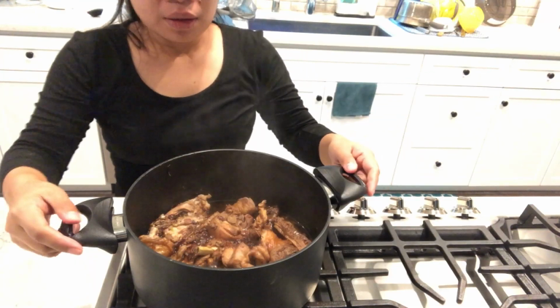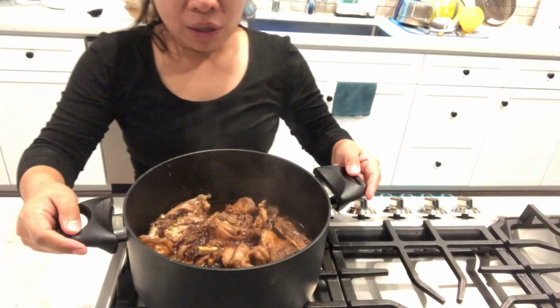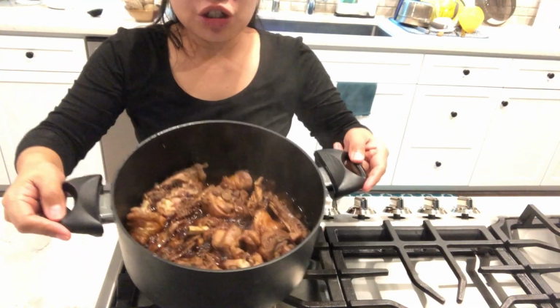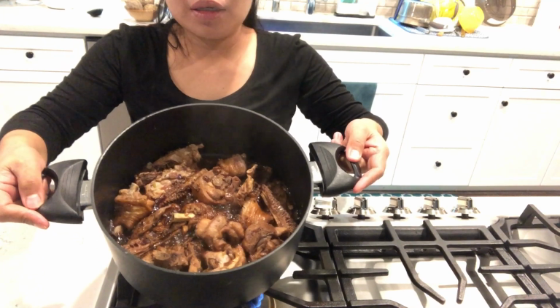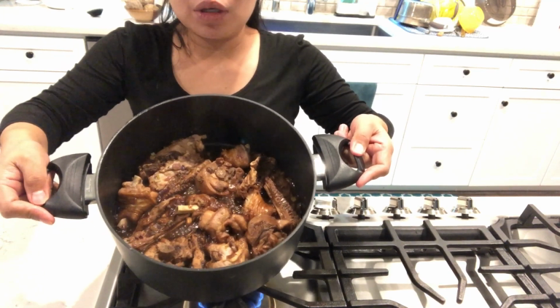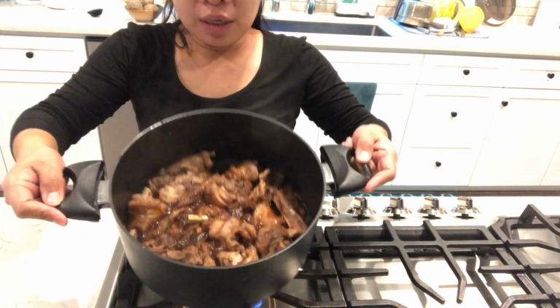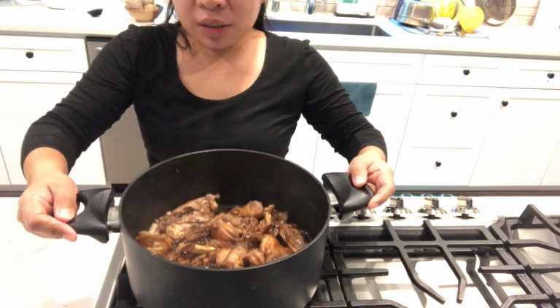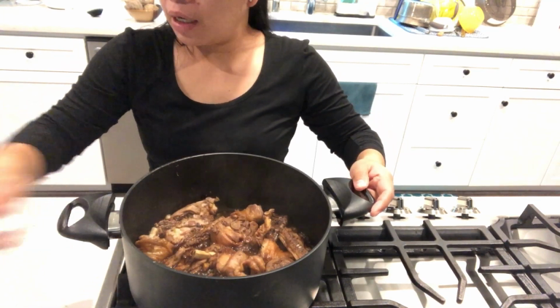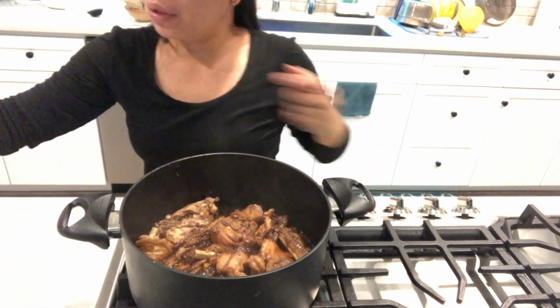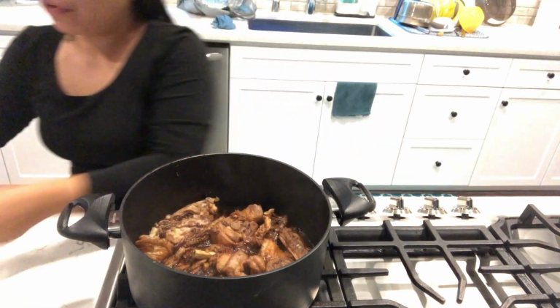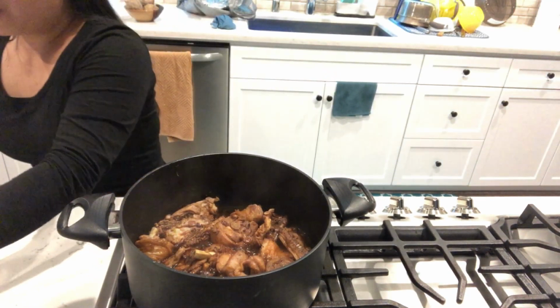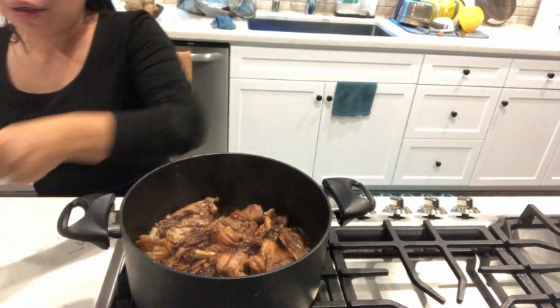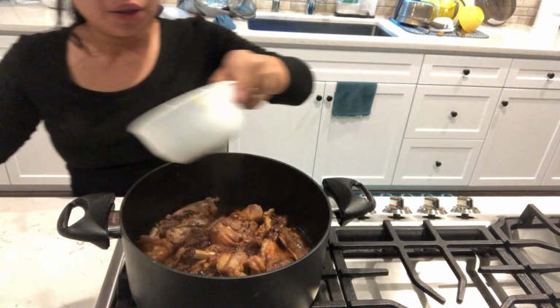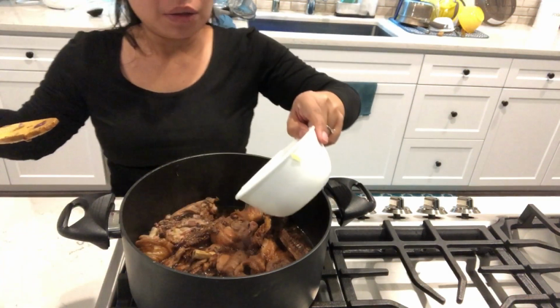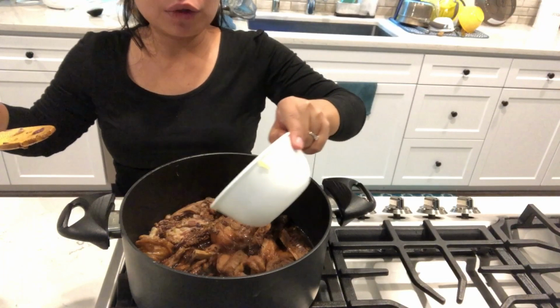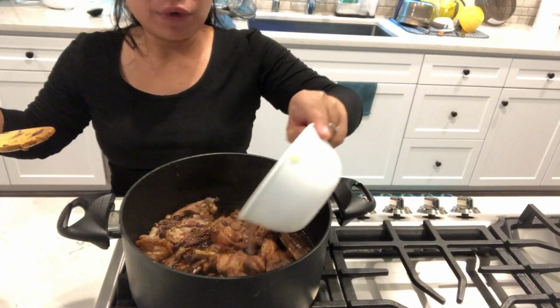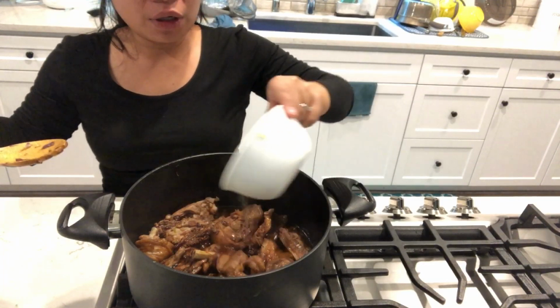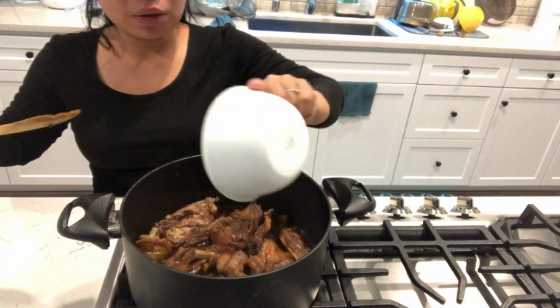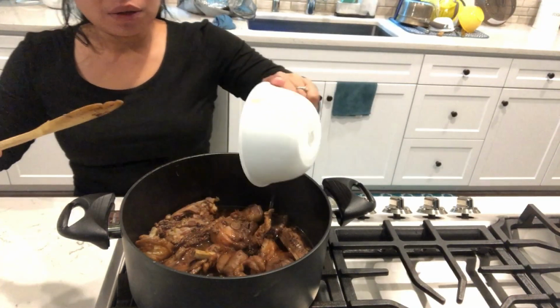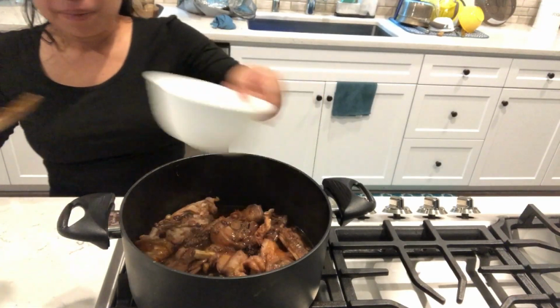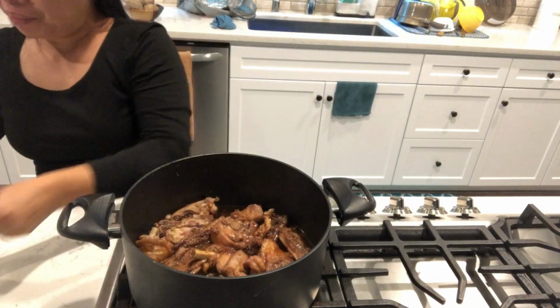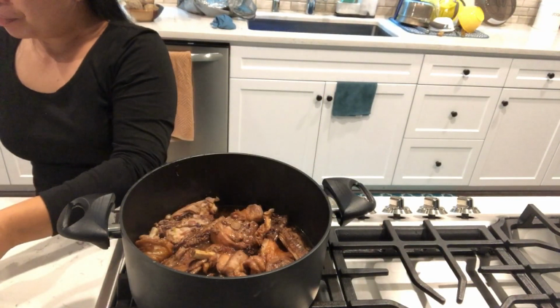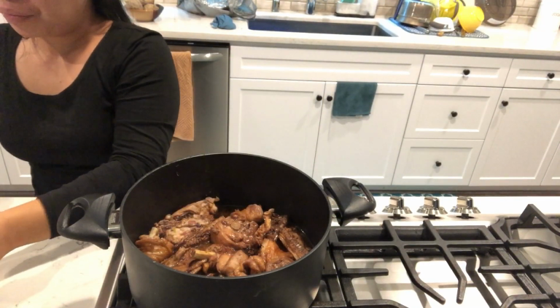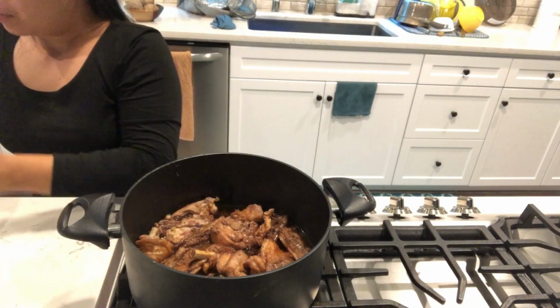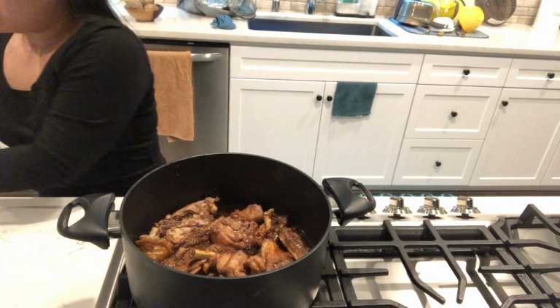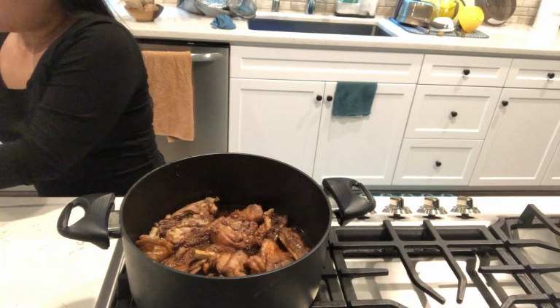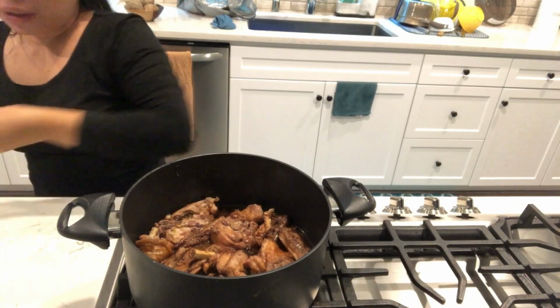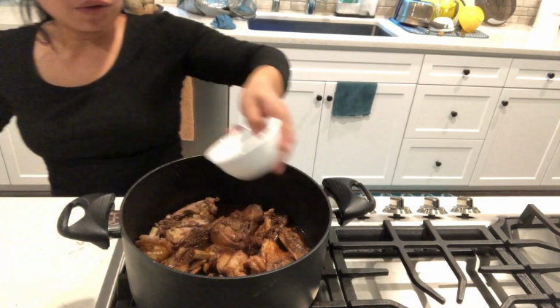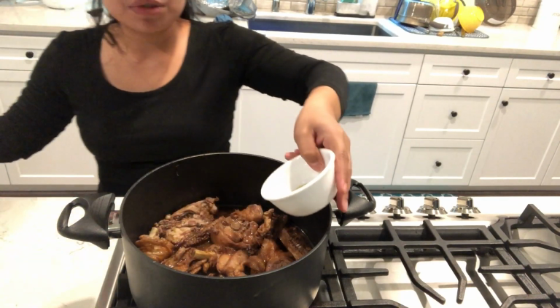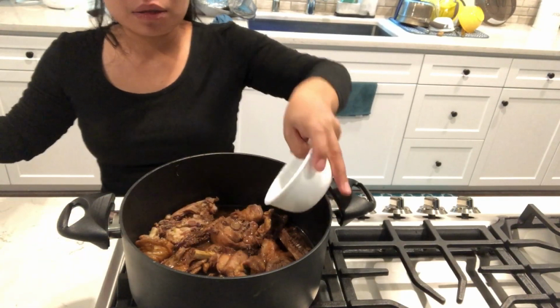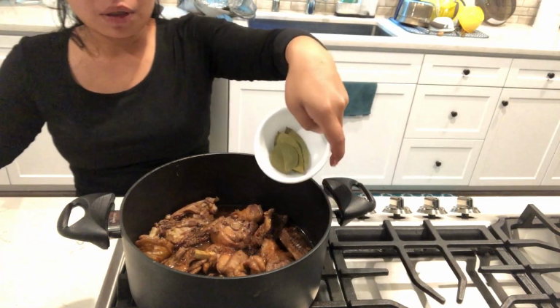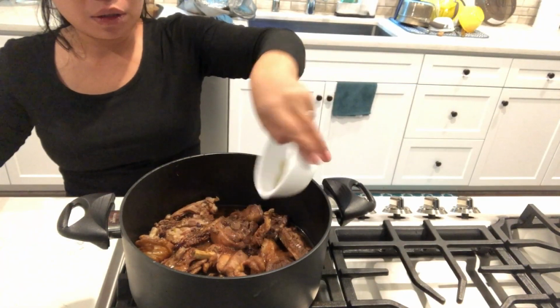Now that the chicken has already looked like this, I can put in the vinegar — one and a quarter cup of vinegar. And the bay leaves.